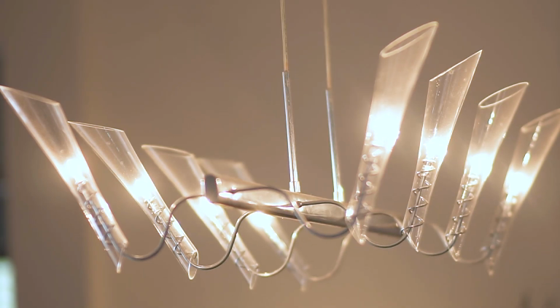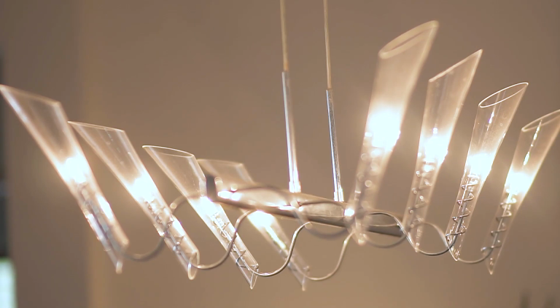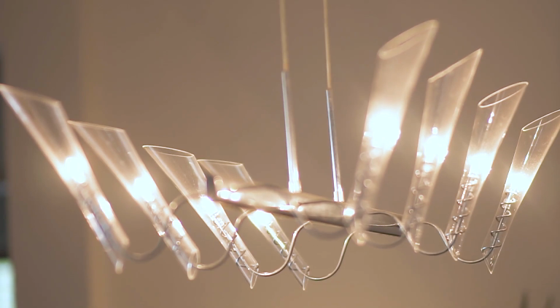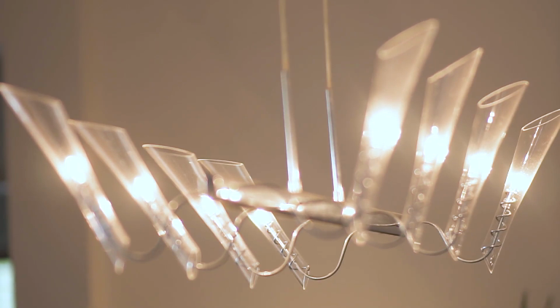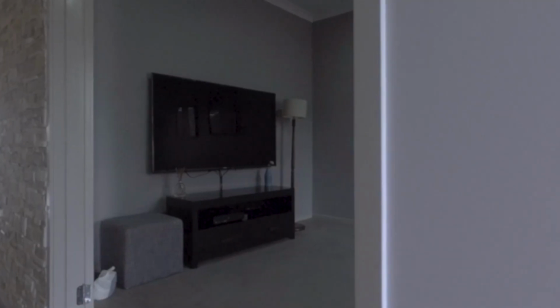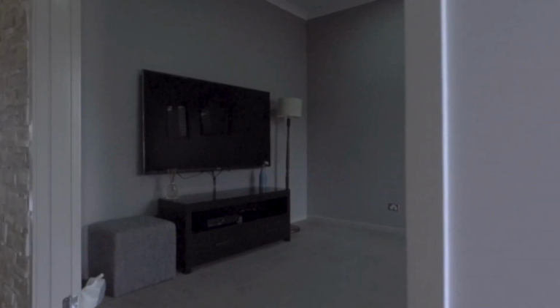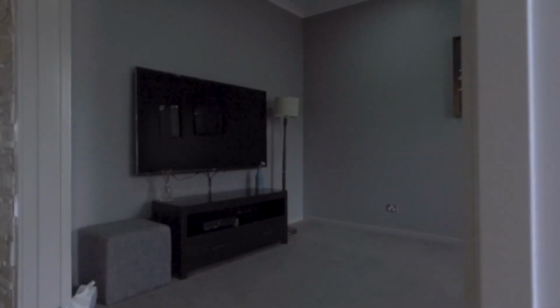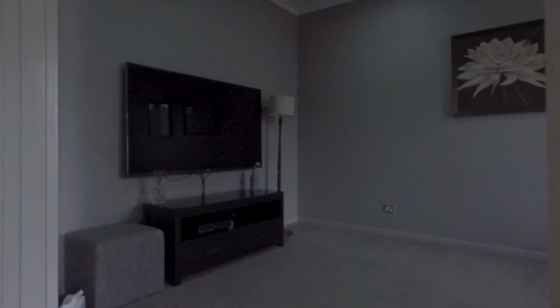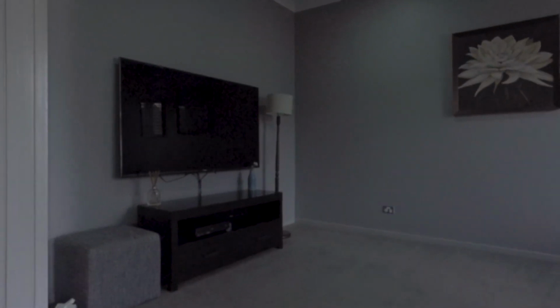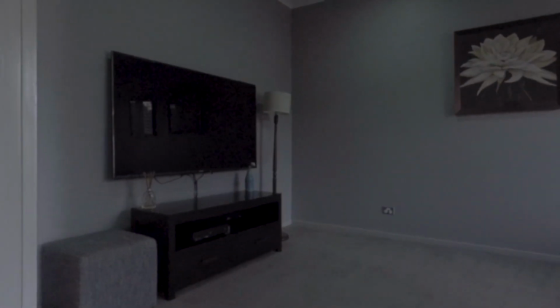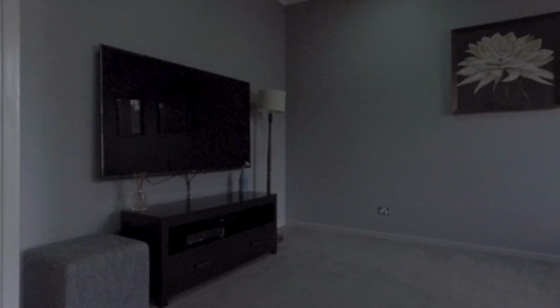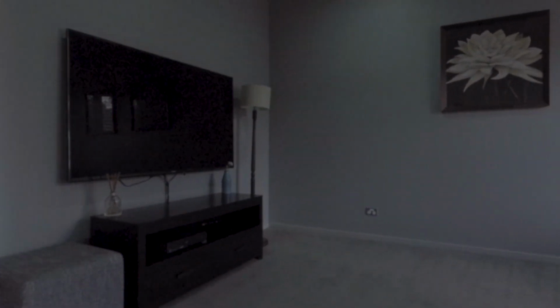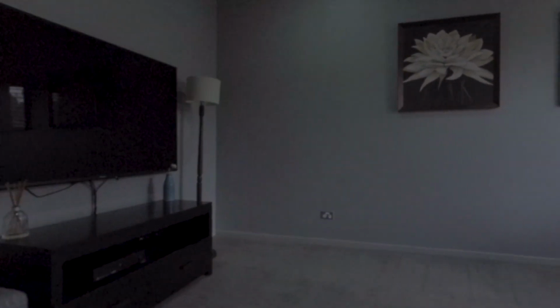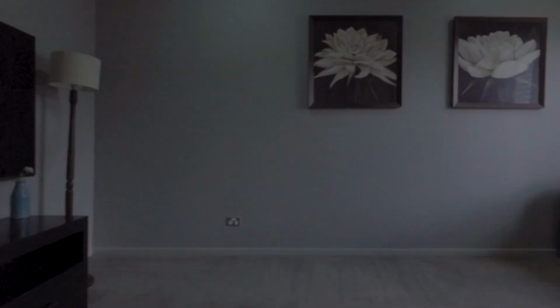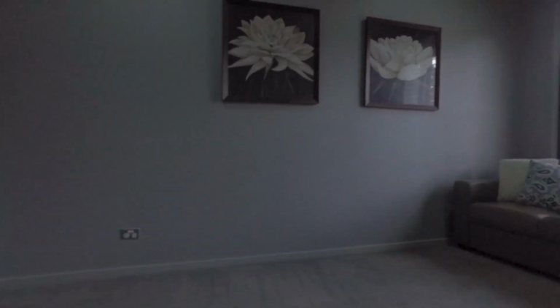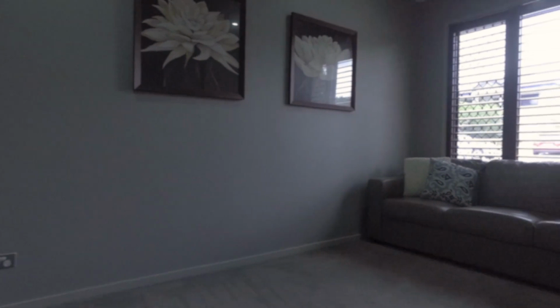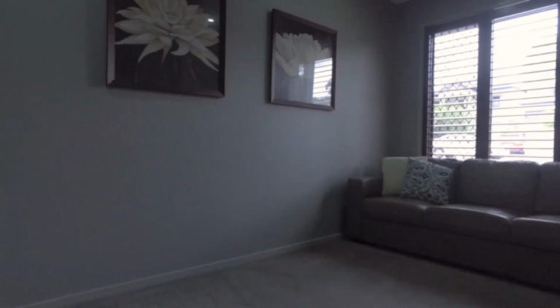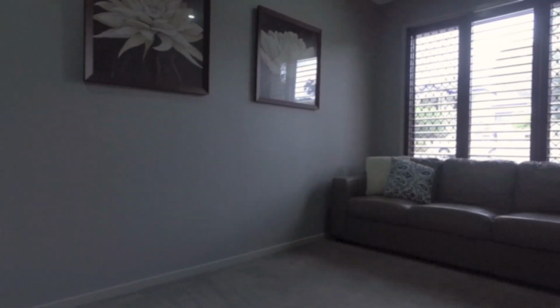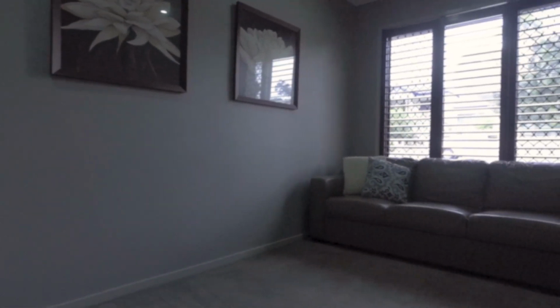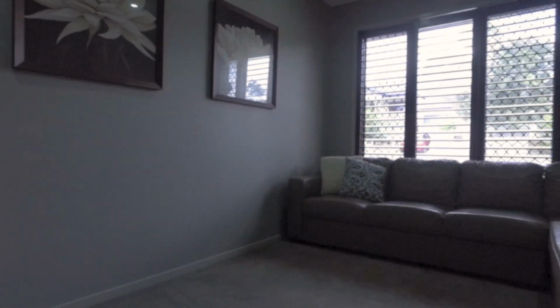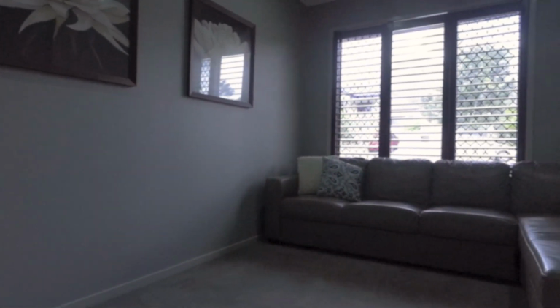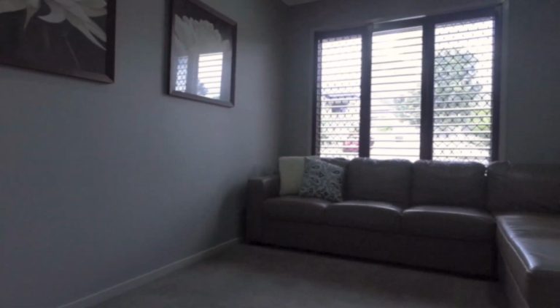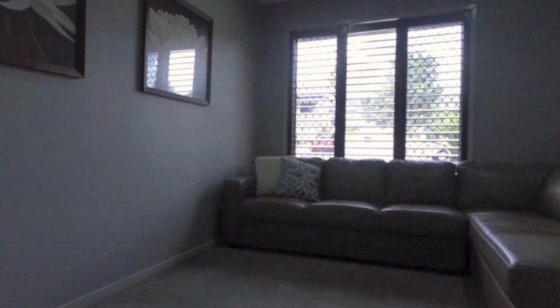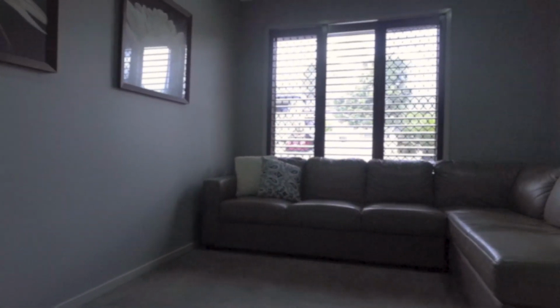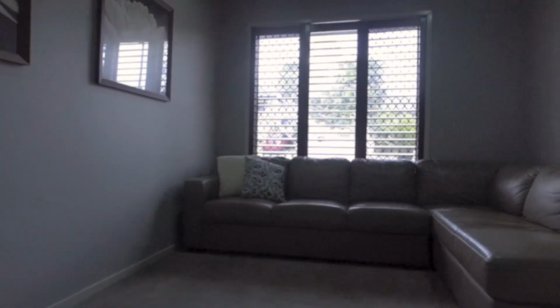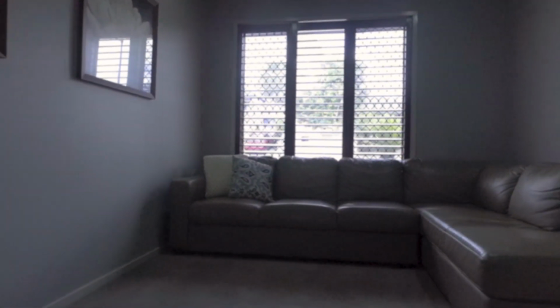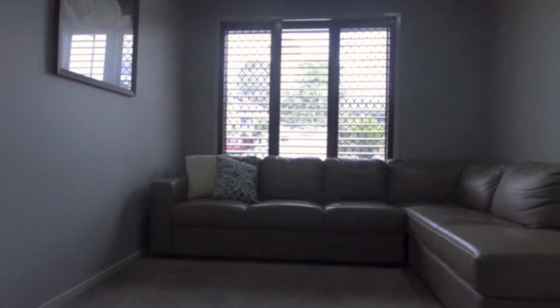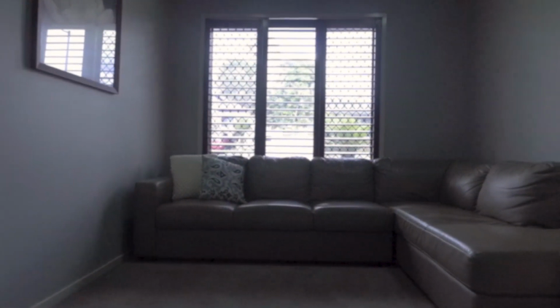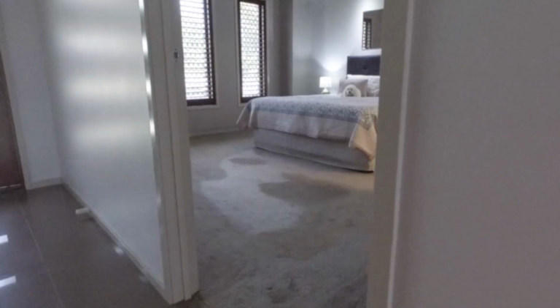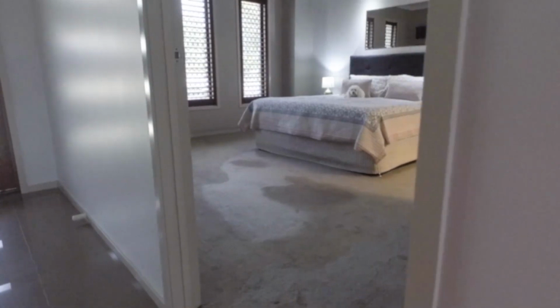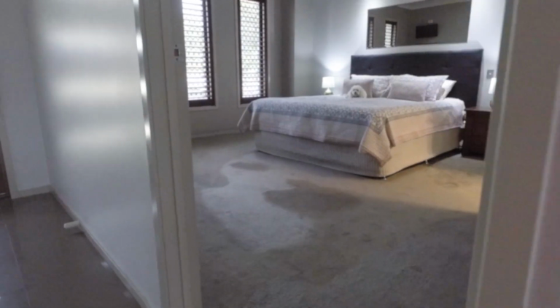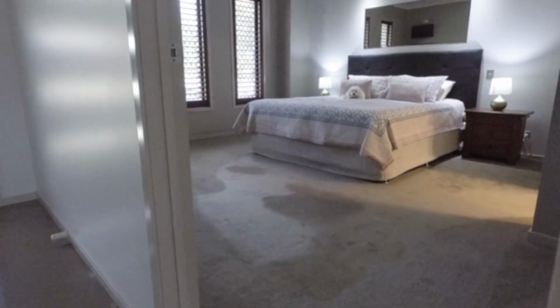This beautiful home was constructed by Queensland's number one builder, Plantation Homes, to the highest level of luxury both inside and out.